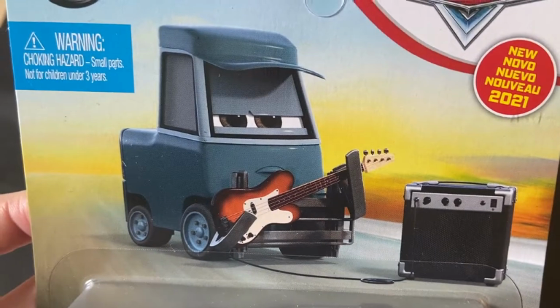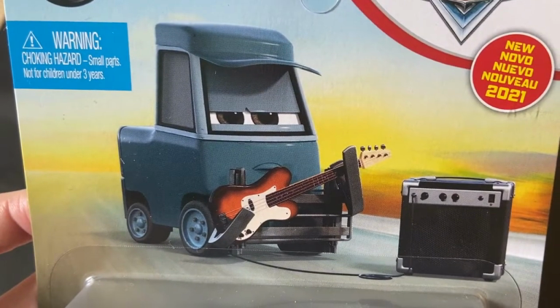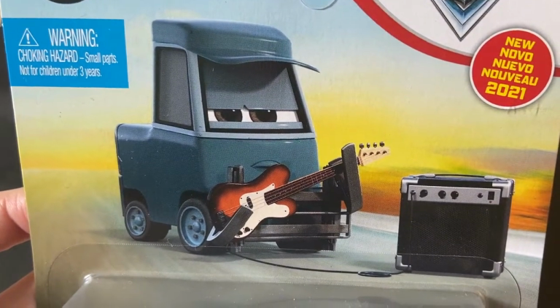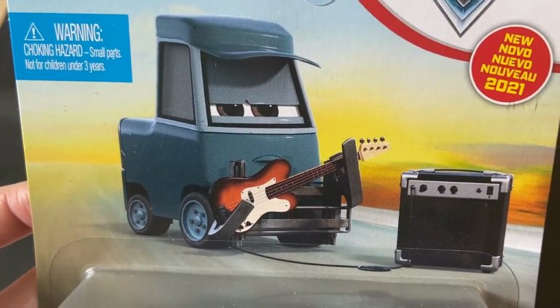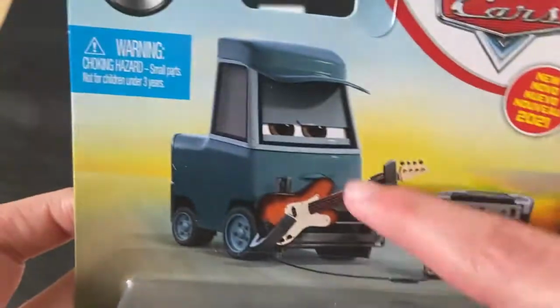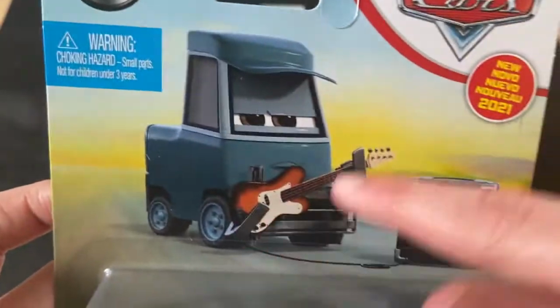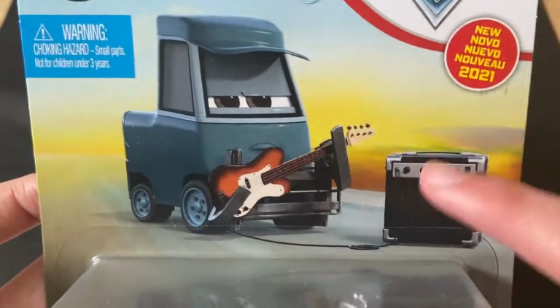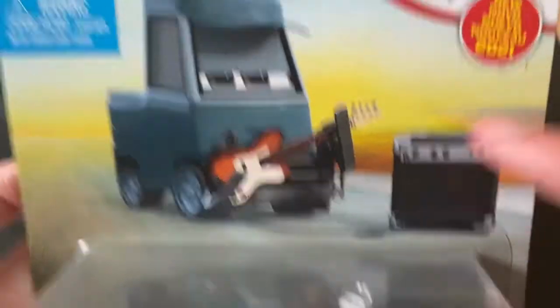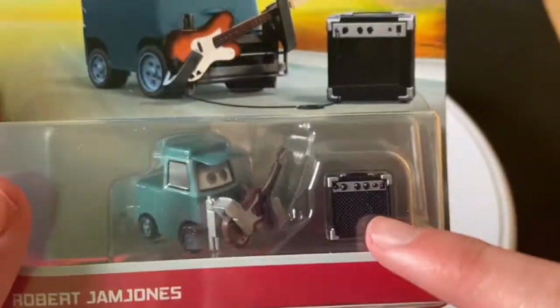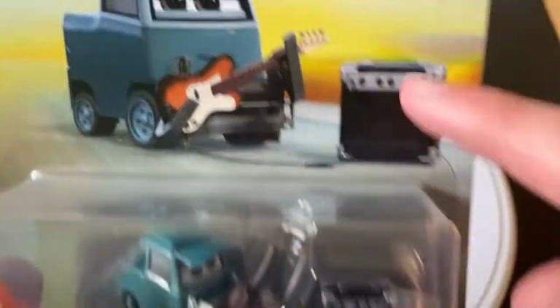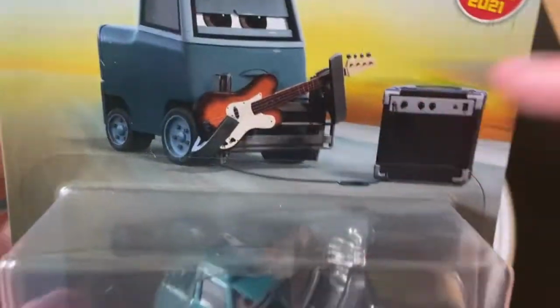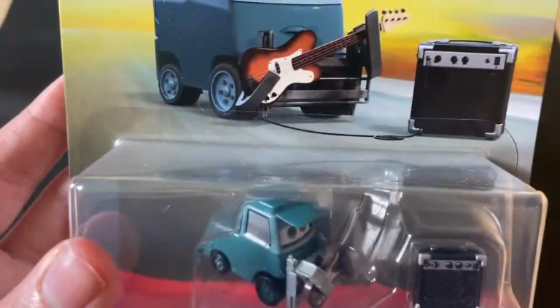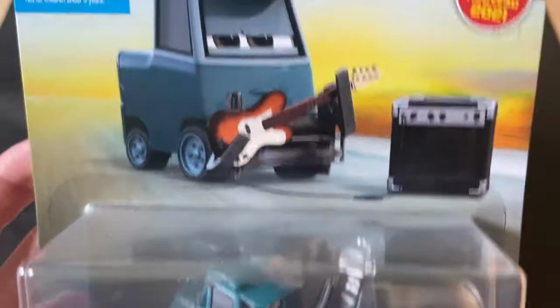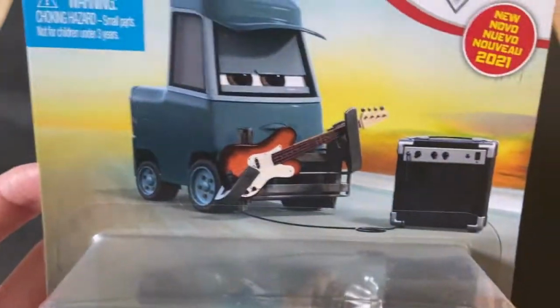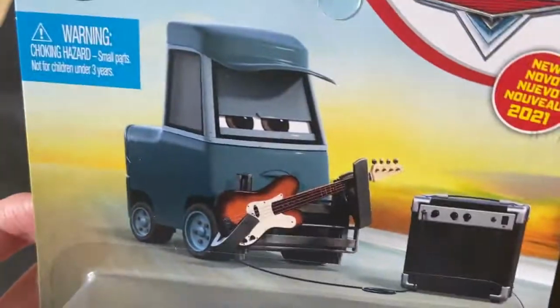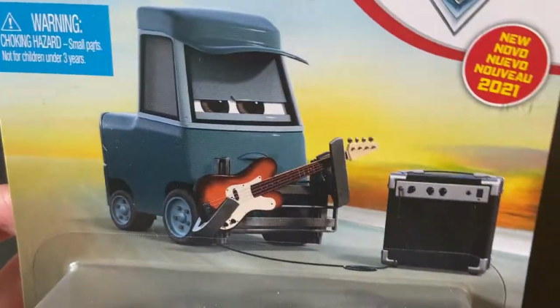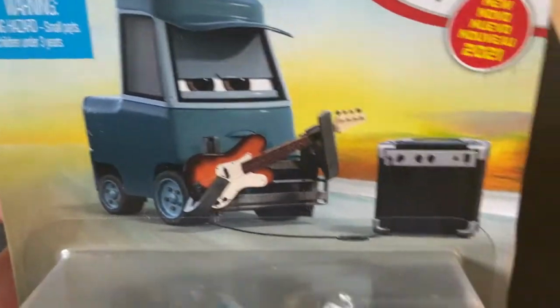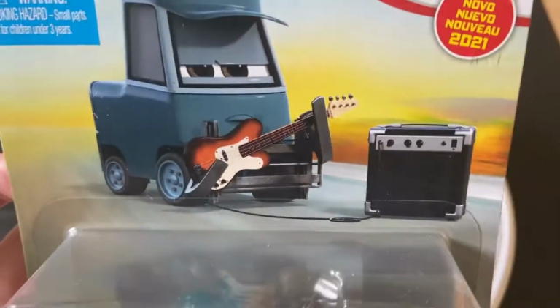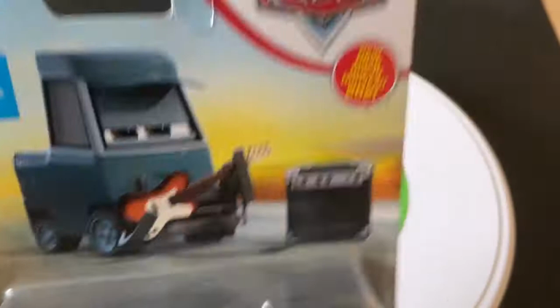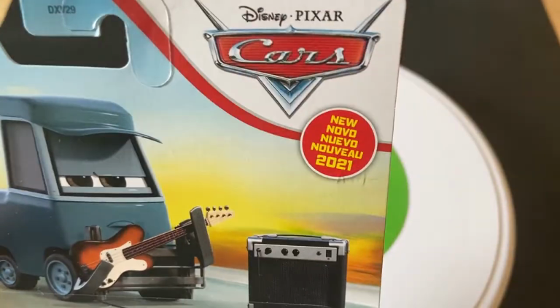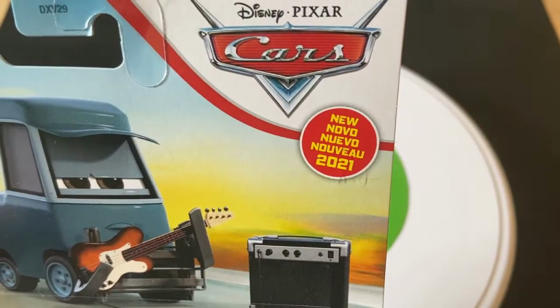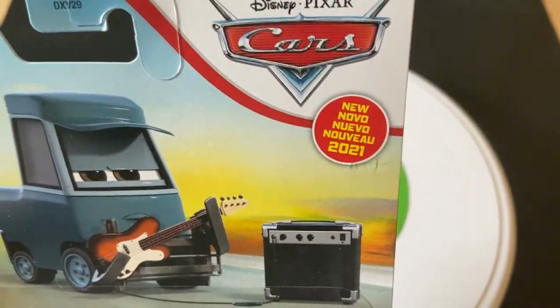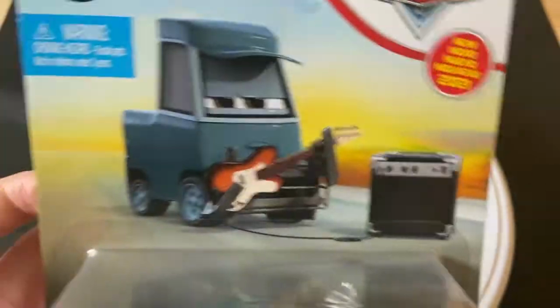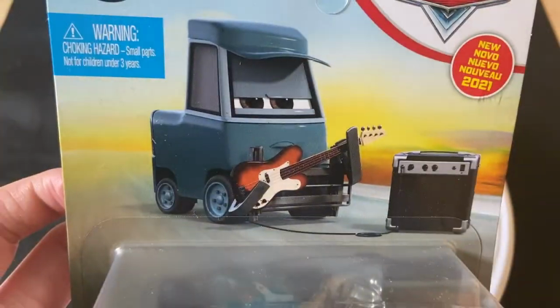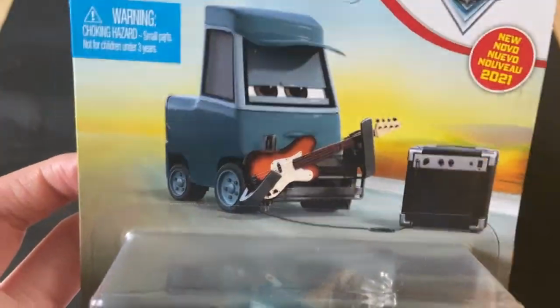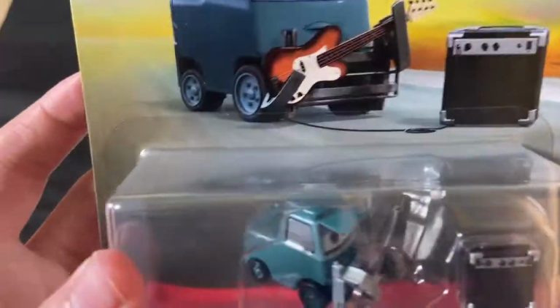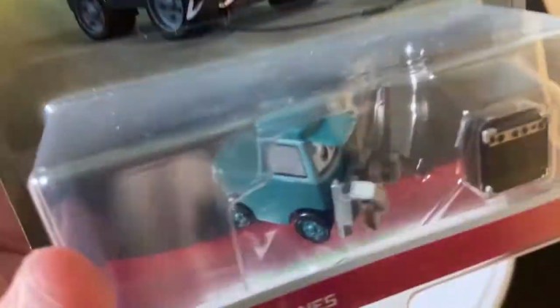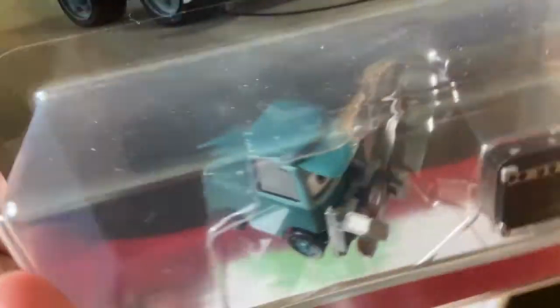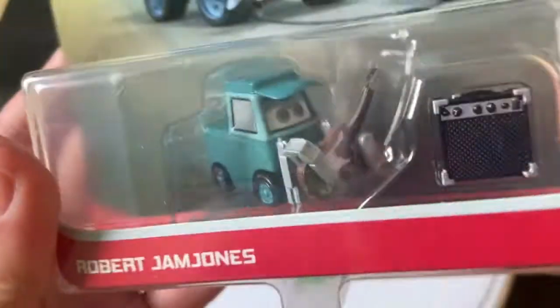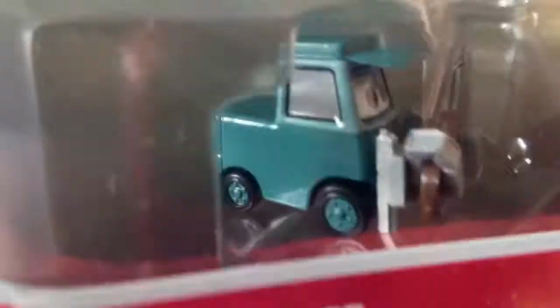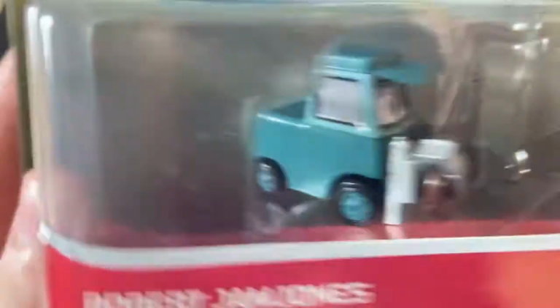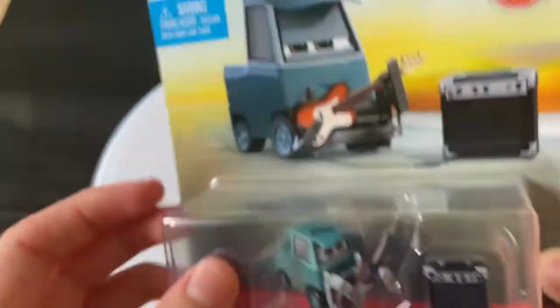There's a nice picture of the card art for him, and I like how they have him playing the guitar with his other accessory here on the package as well. That's pretty cool. Obviously new for 2021, very nice release, nice in the package.